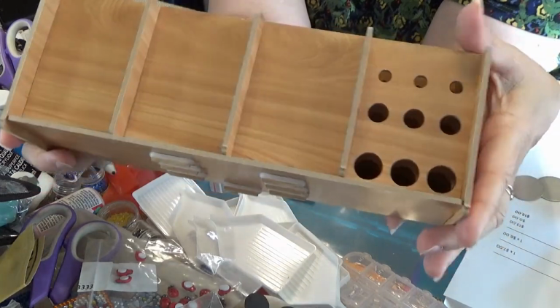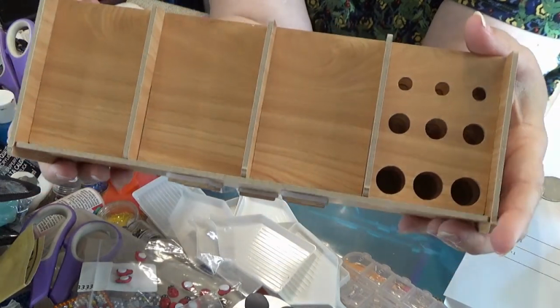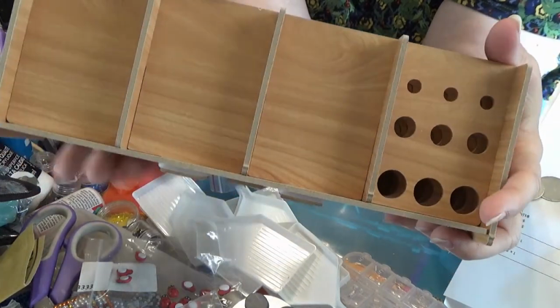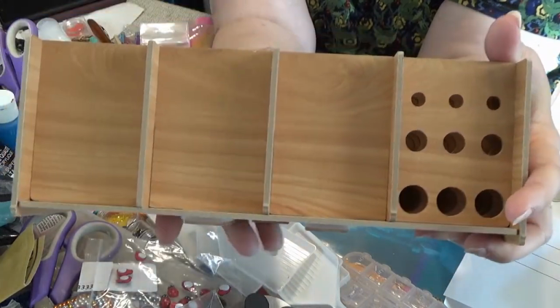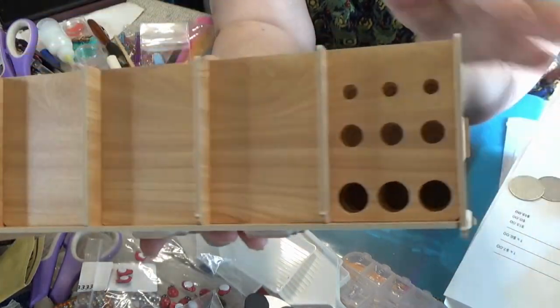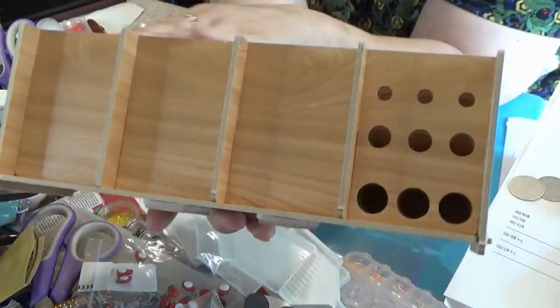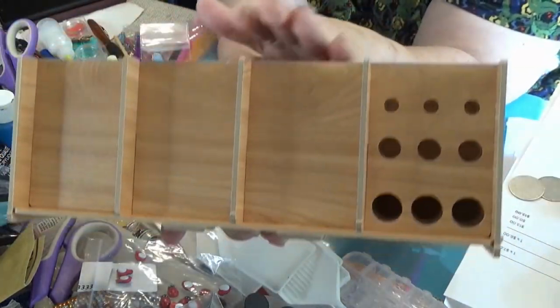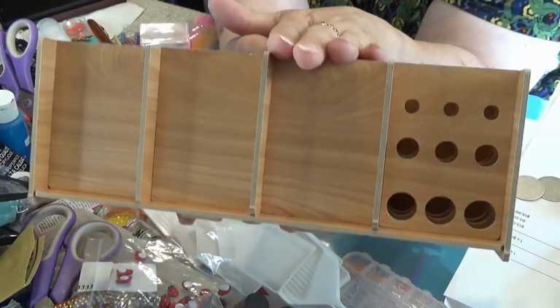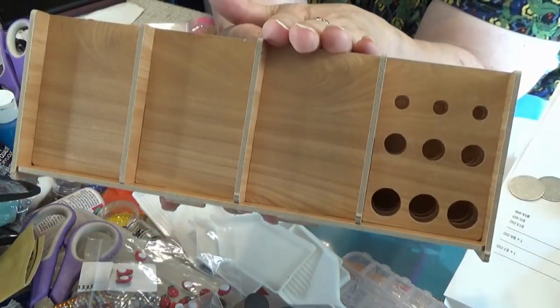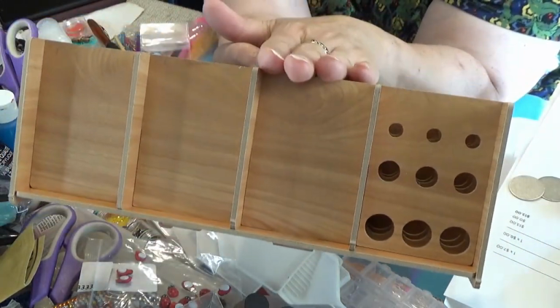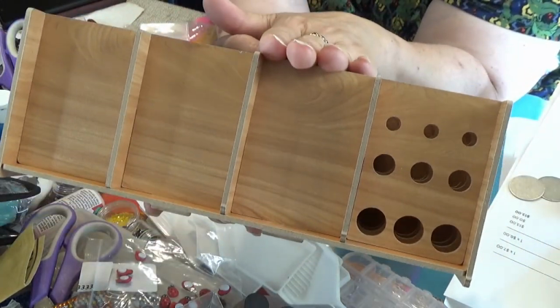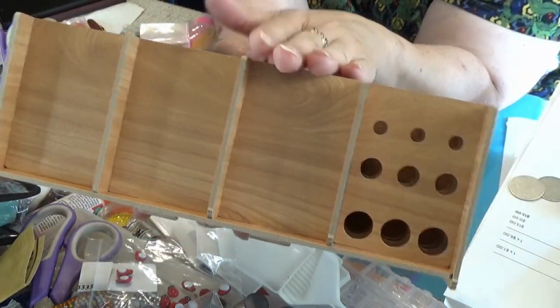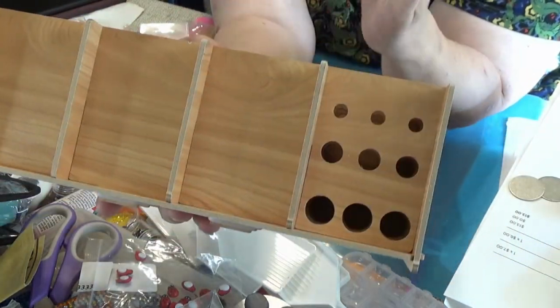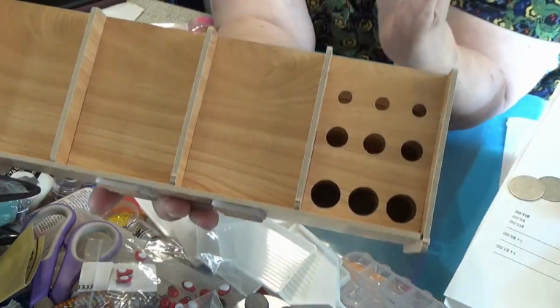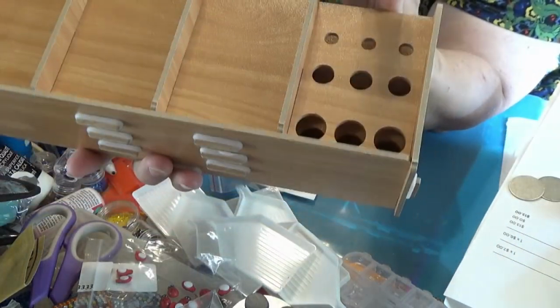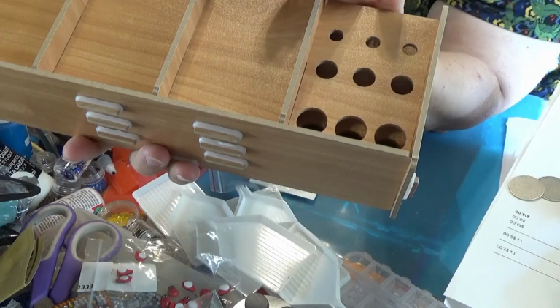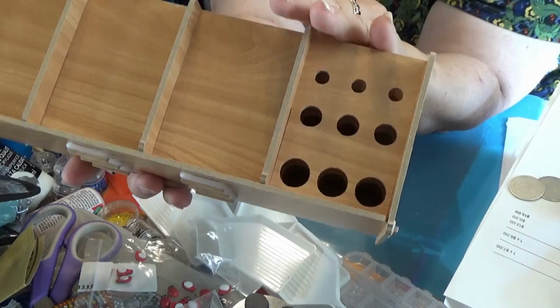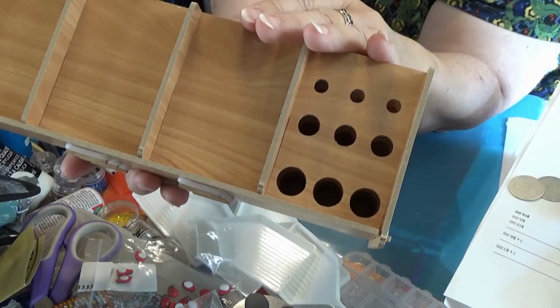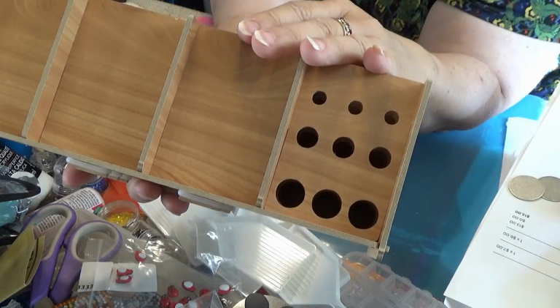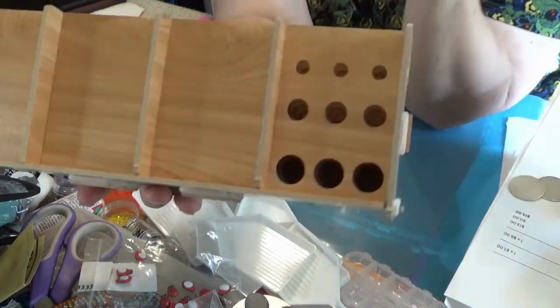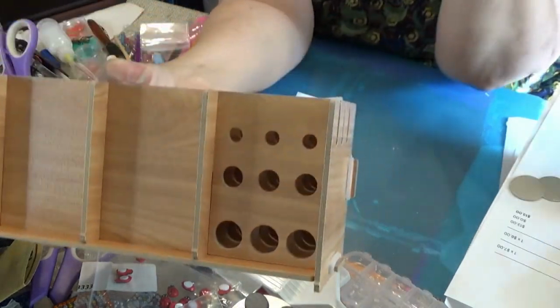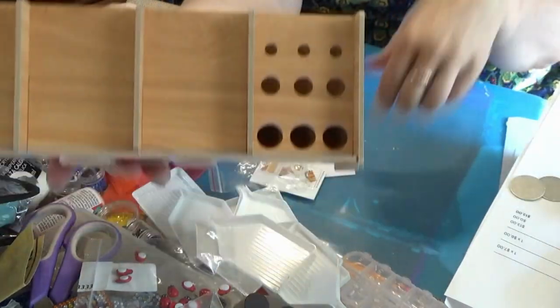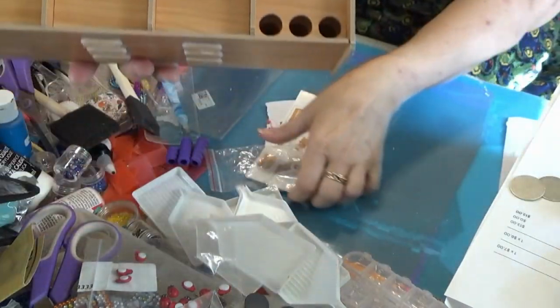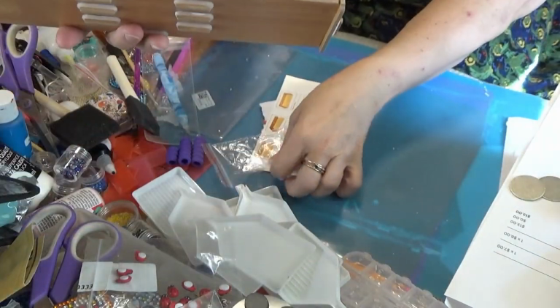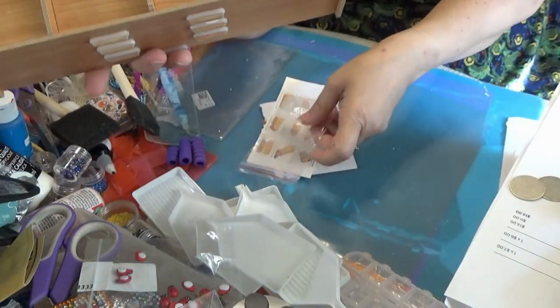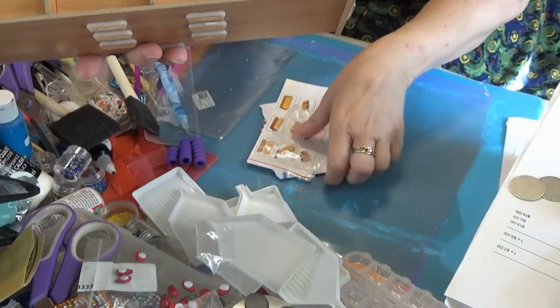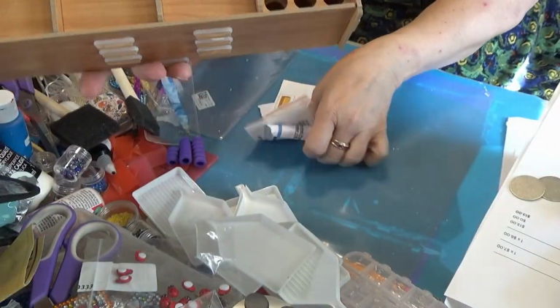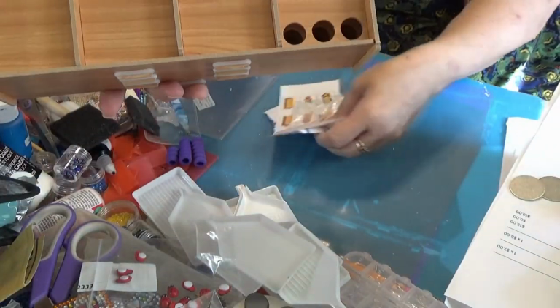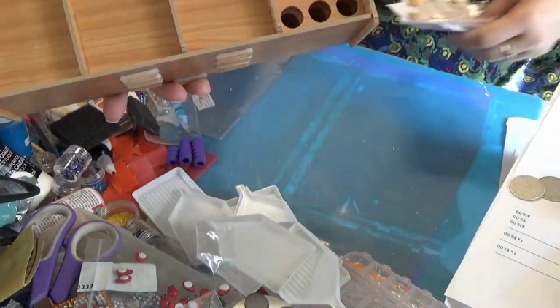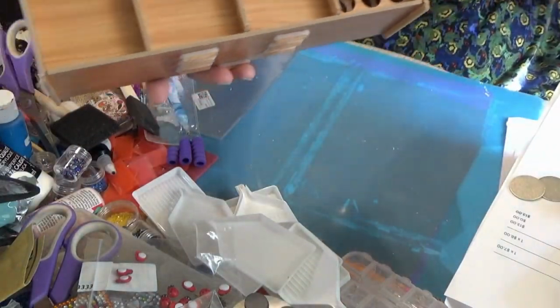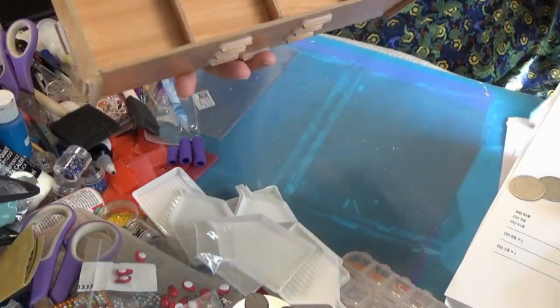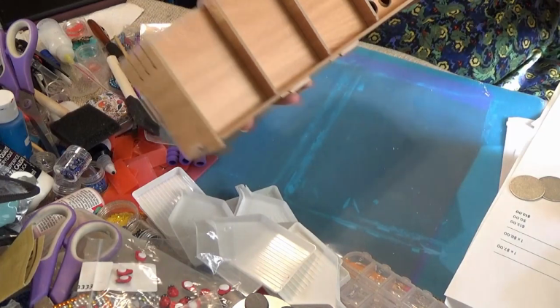So this has 12 slots here and it has holes. Let's see what all can go in it. It only took me about five minutes to put together. It's fun.